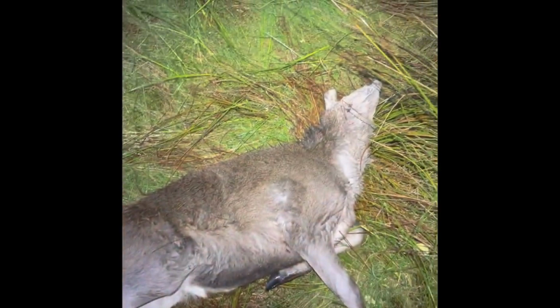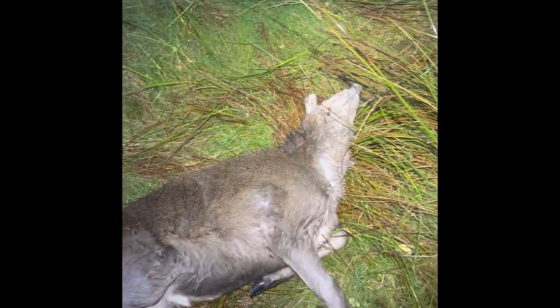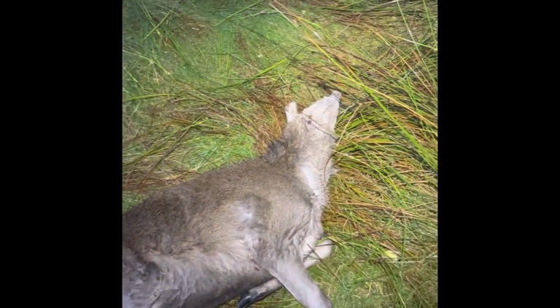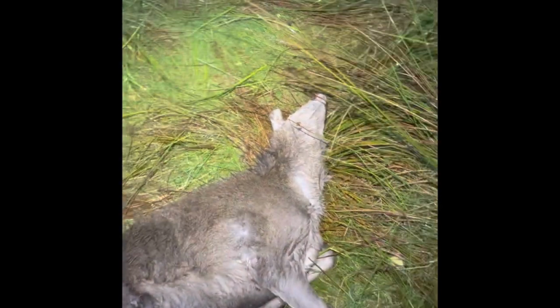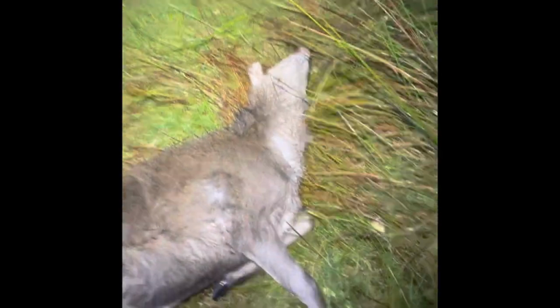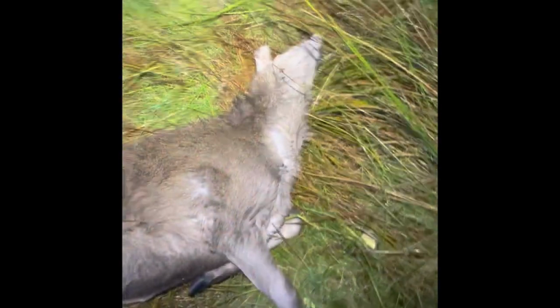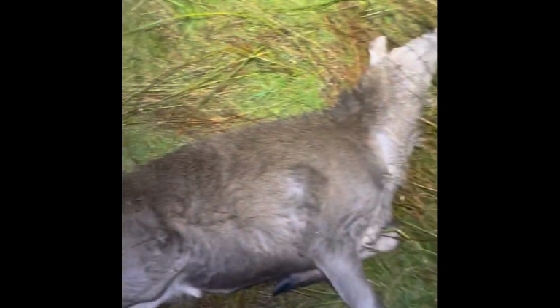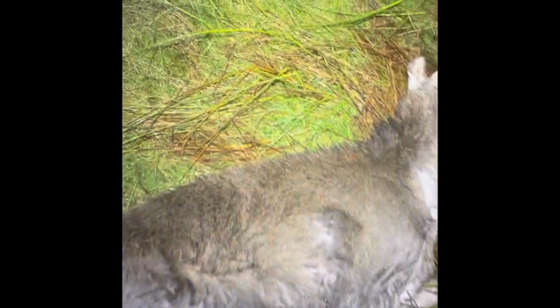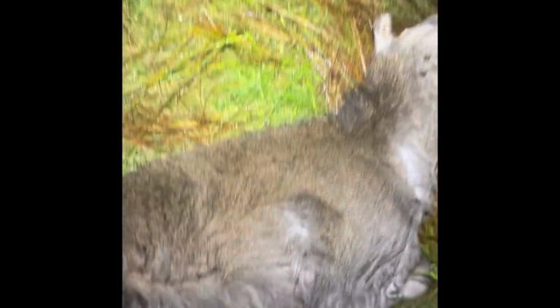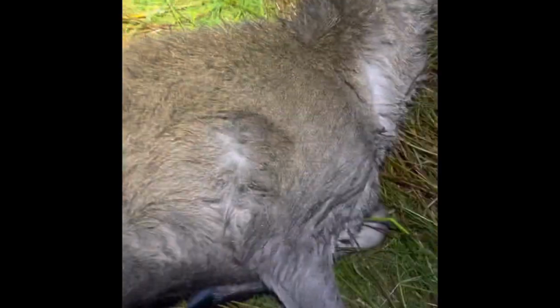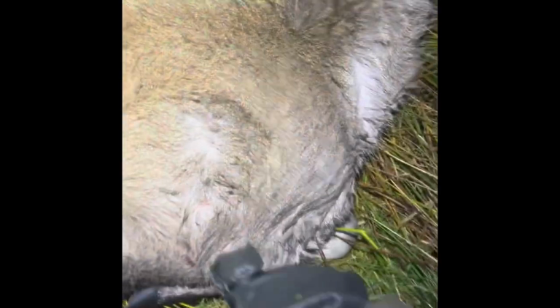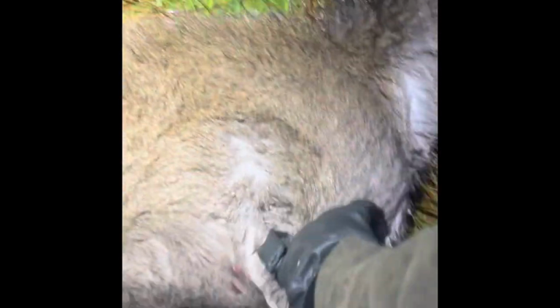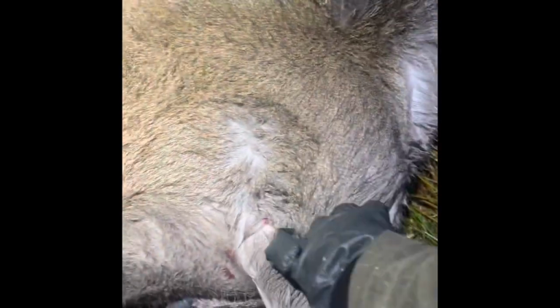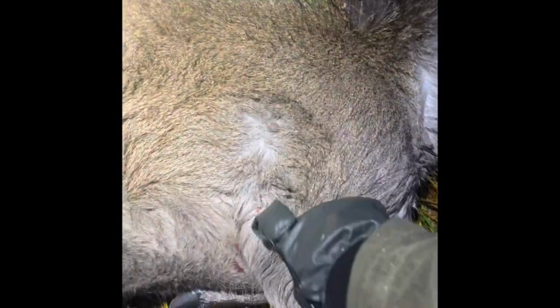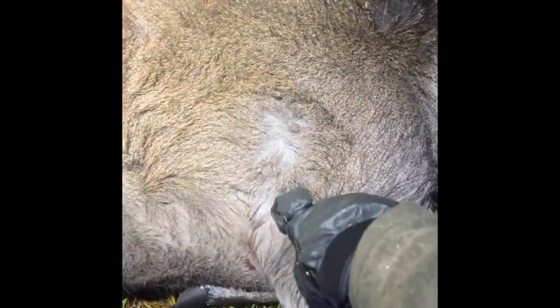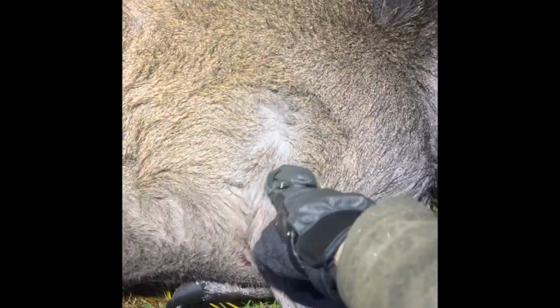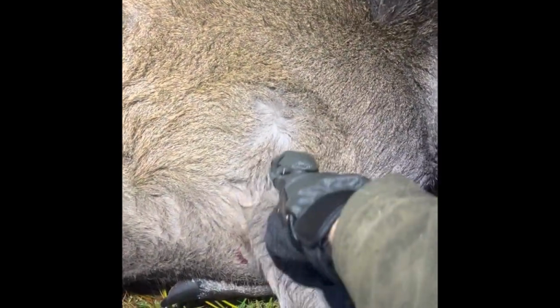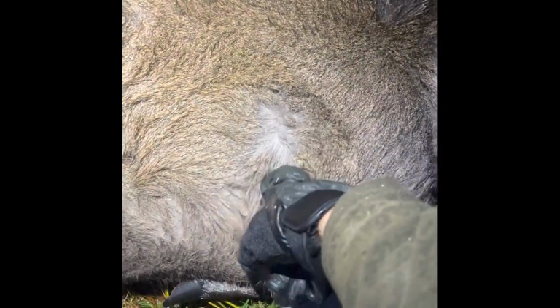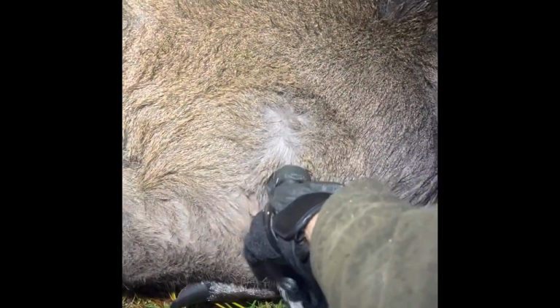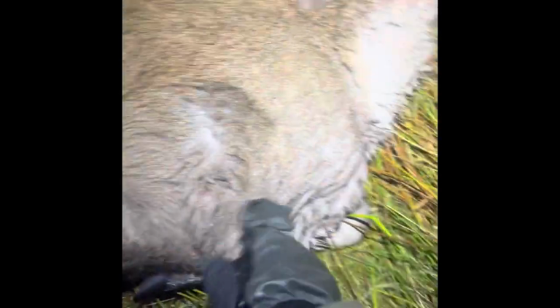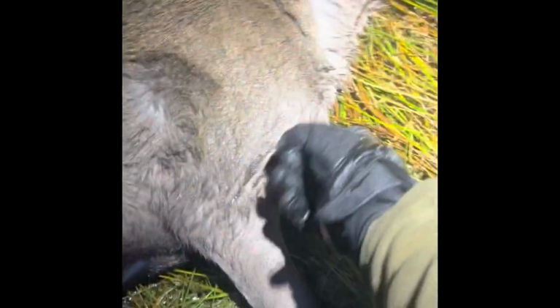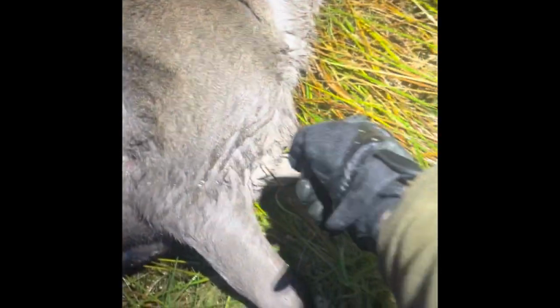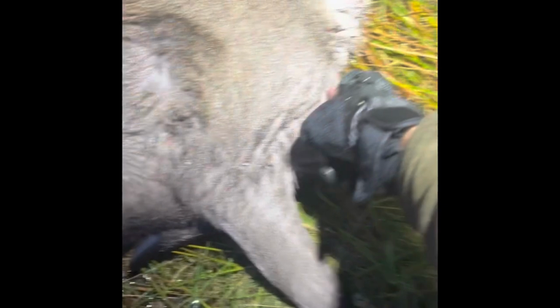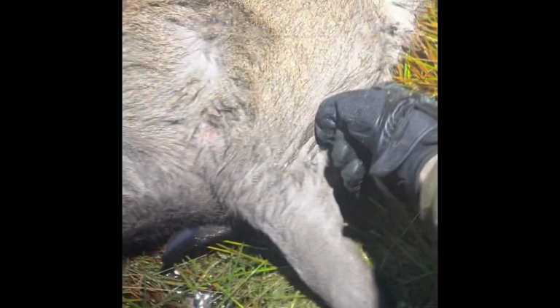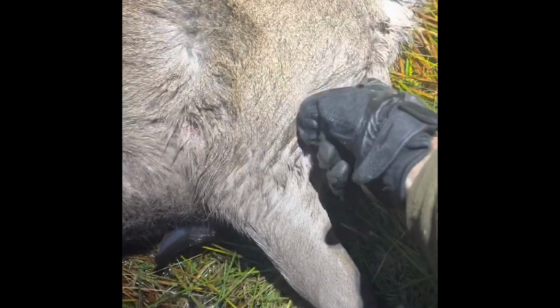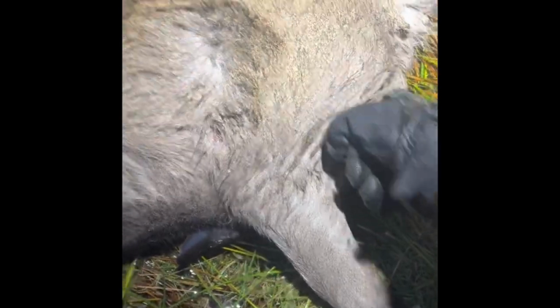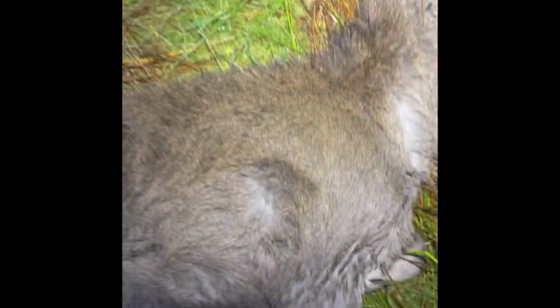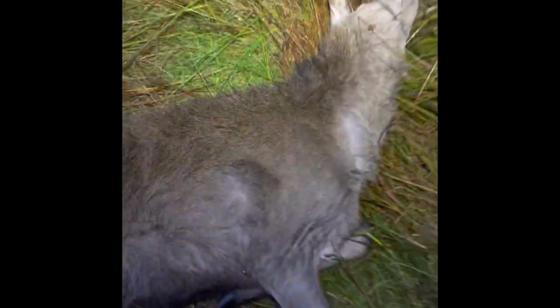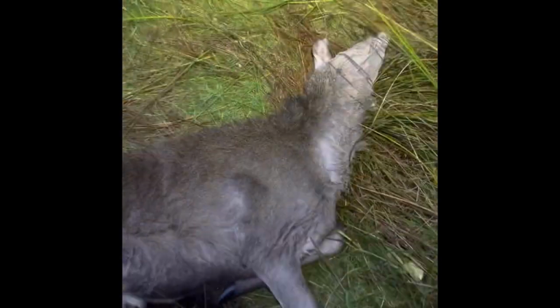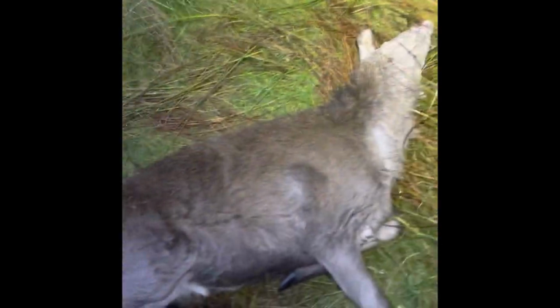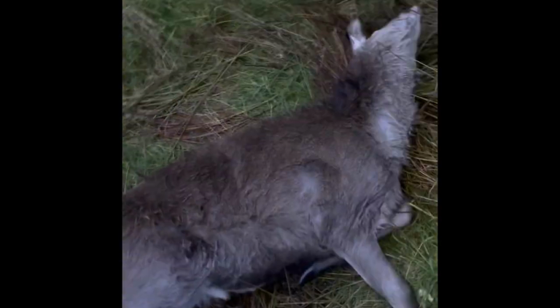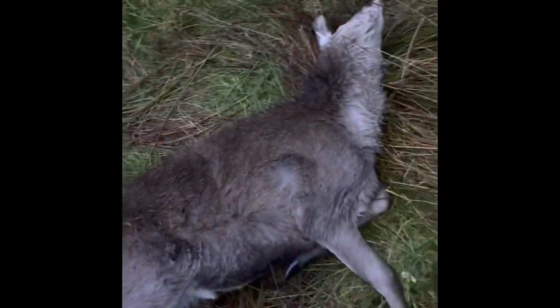Okay guys, here we are — here's this nice hind. The bullet's gone in just there, where I wanted it to, and it's exited about there on the other side. So a slightly quartering shot, as I was expecting.